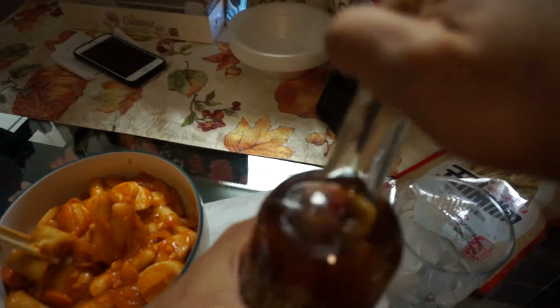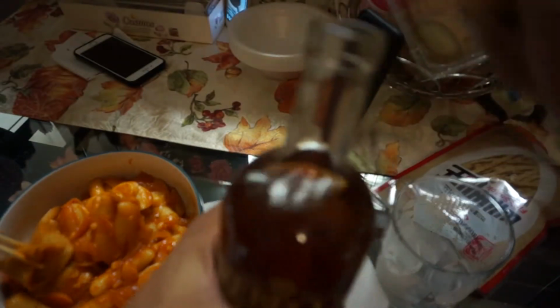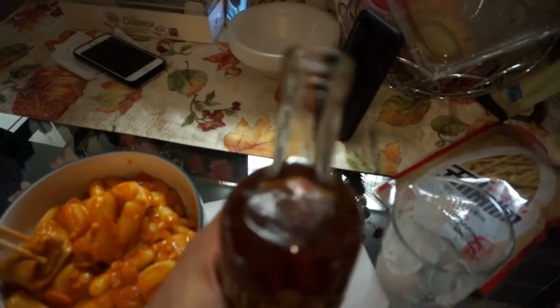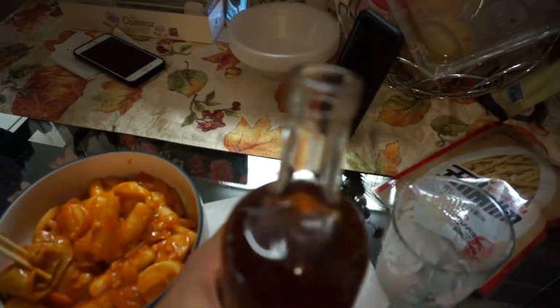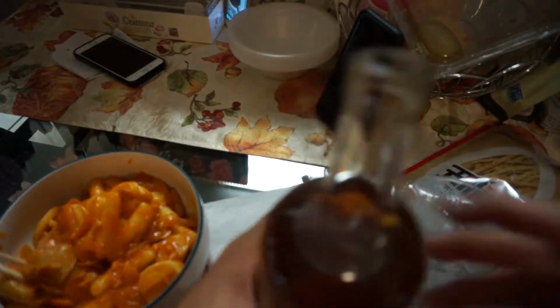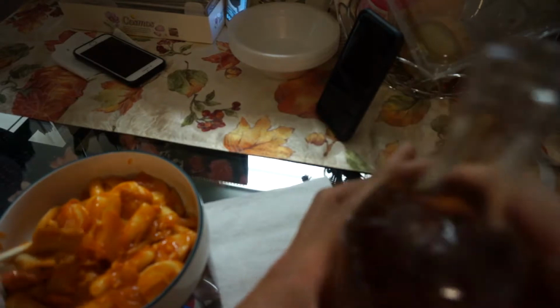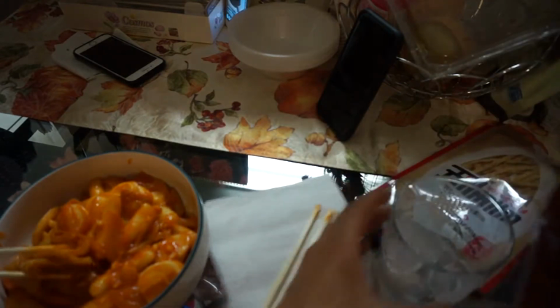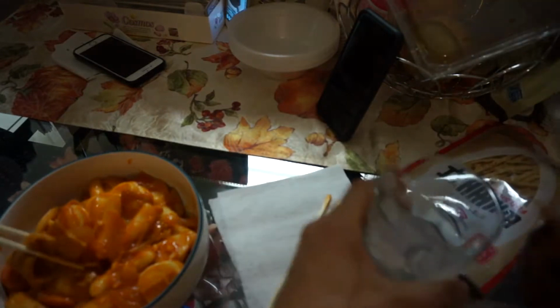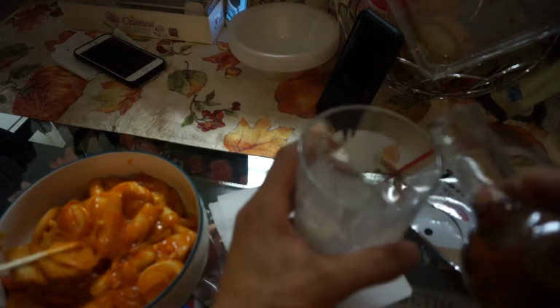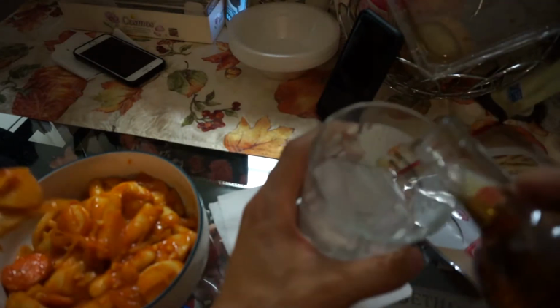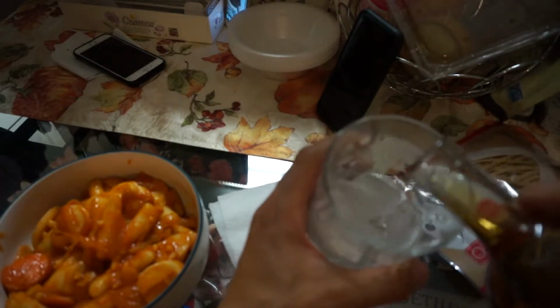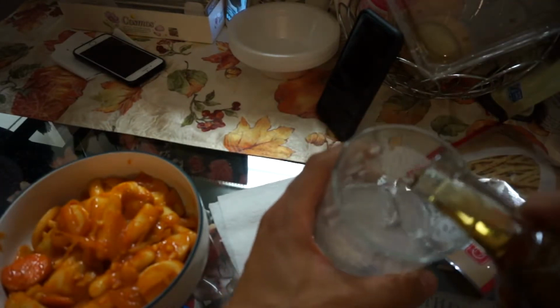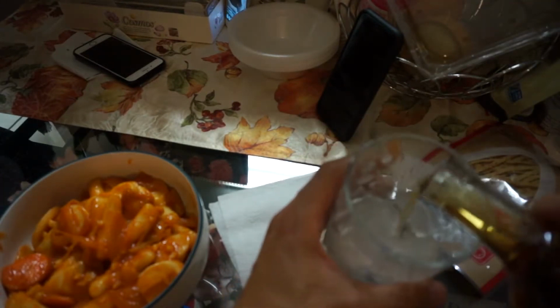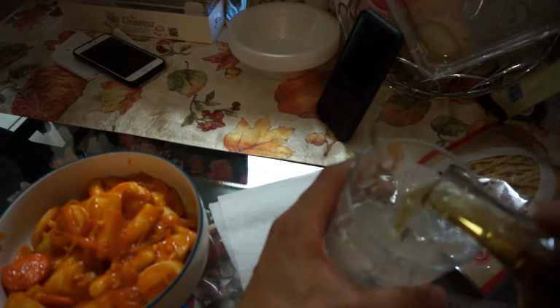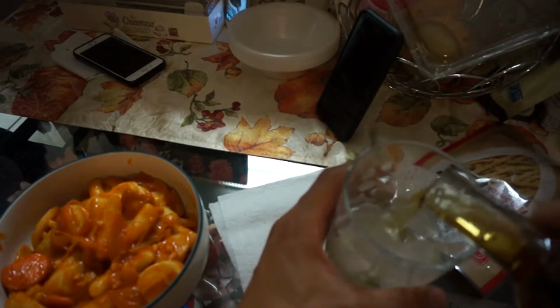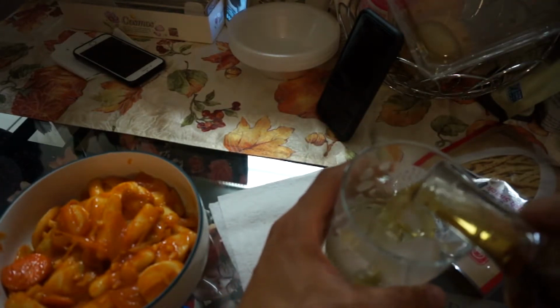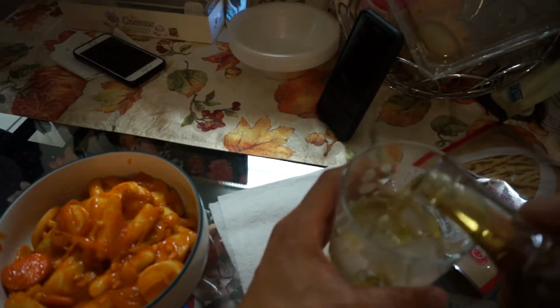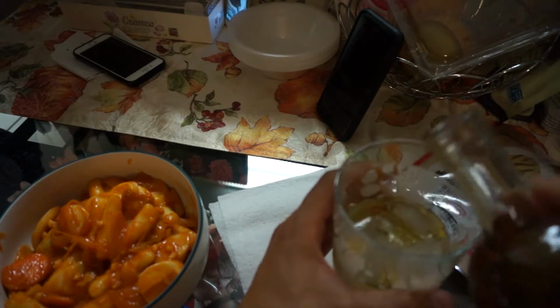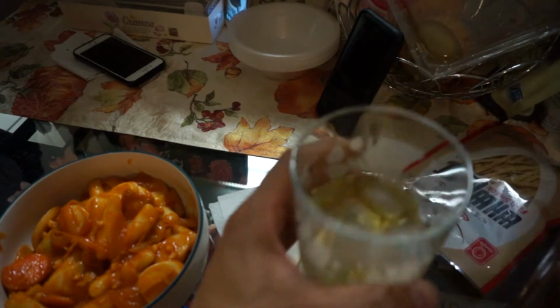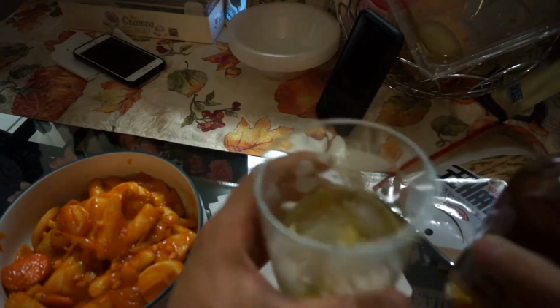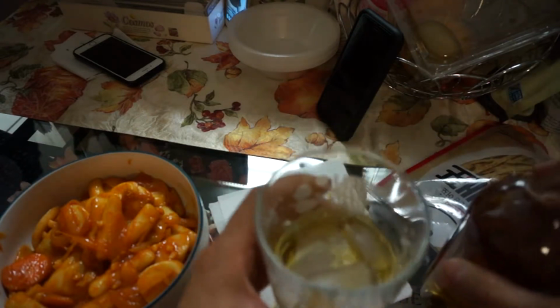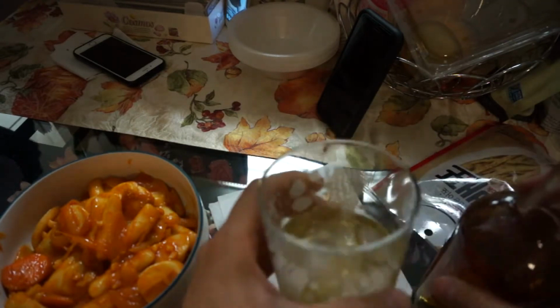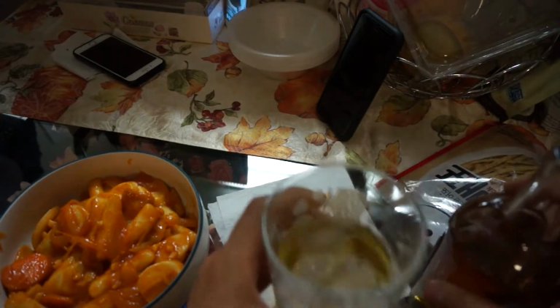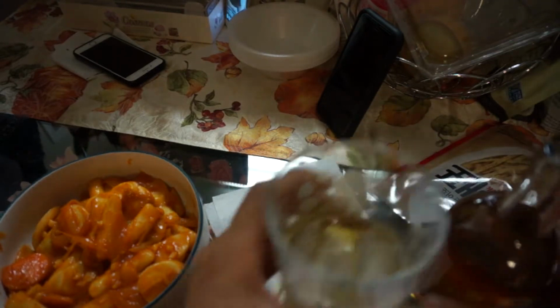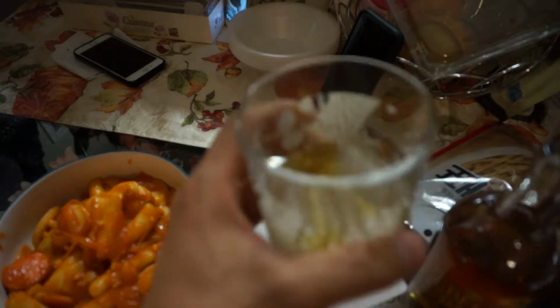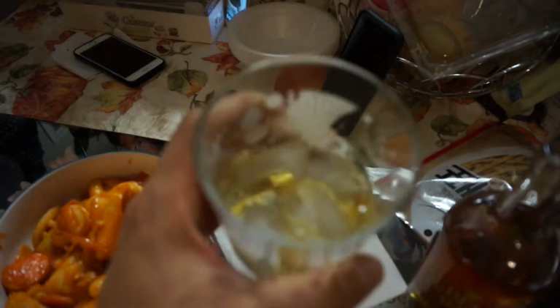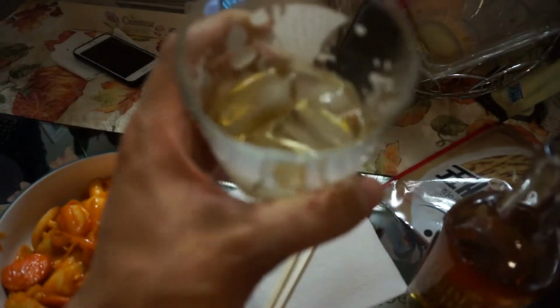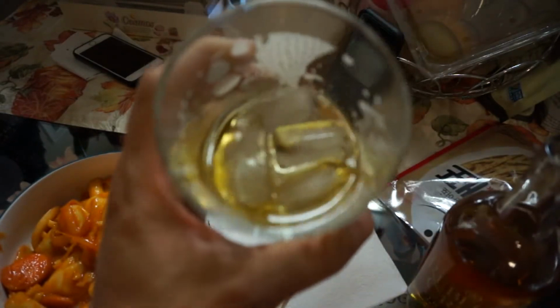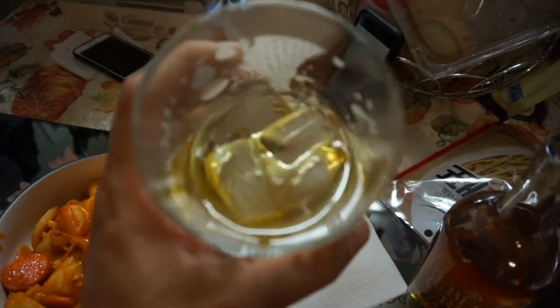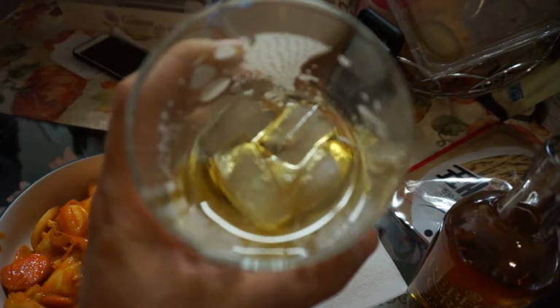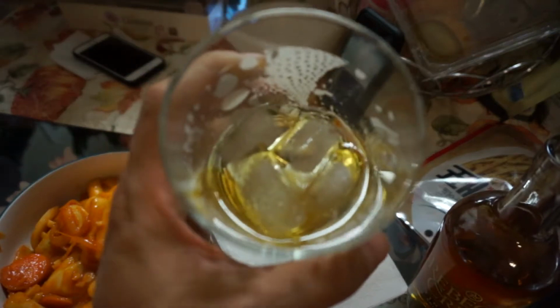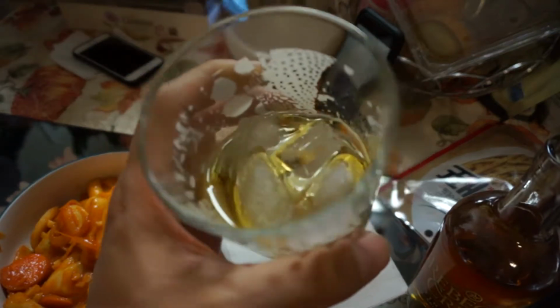So we're going to try some of this bourbon whiskey over some rocks. Let it breathe a little bit in there. See the color of it, the texture.